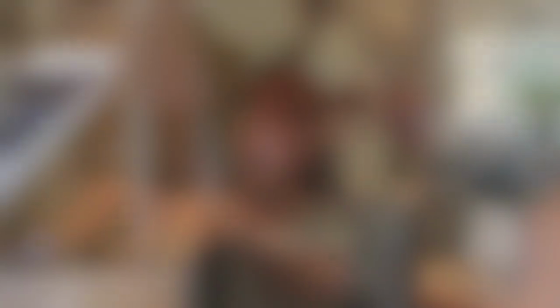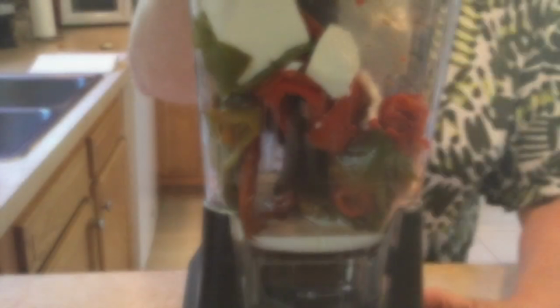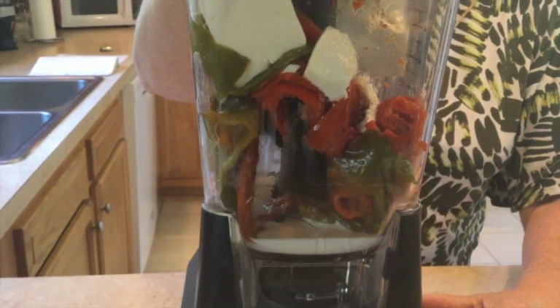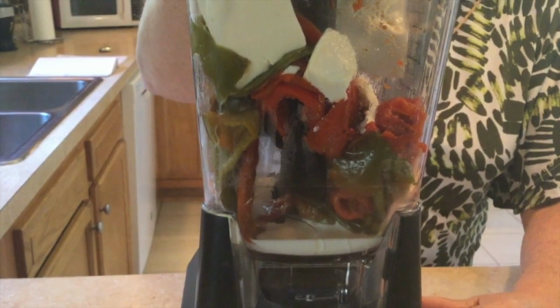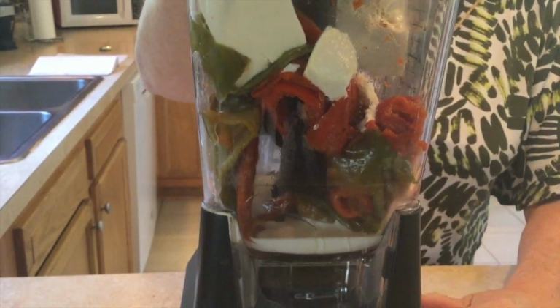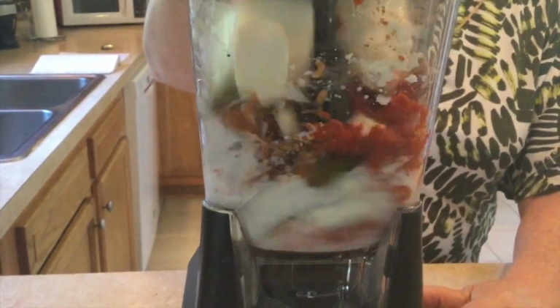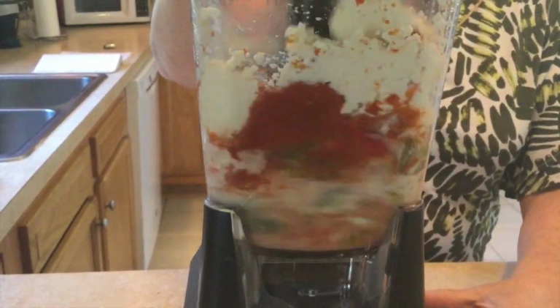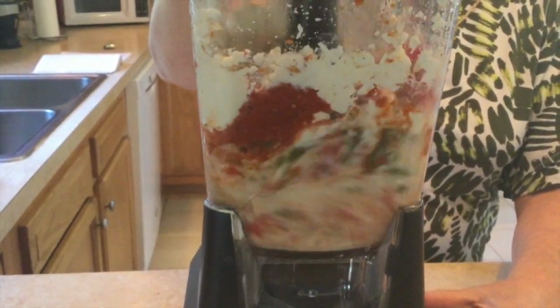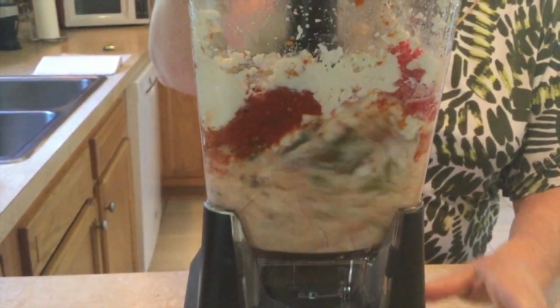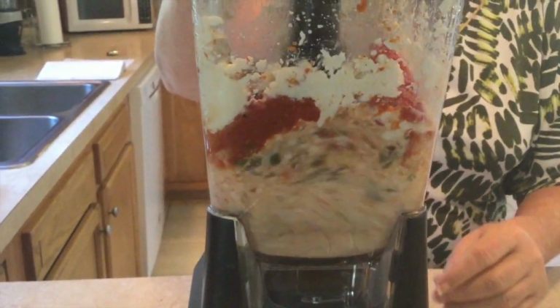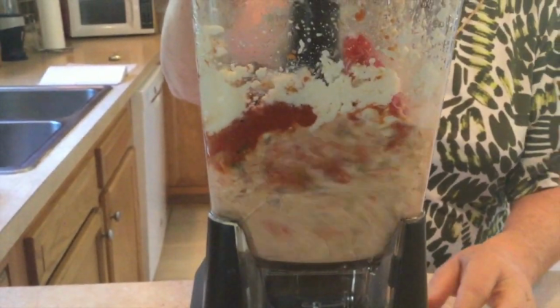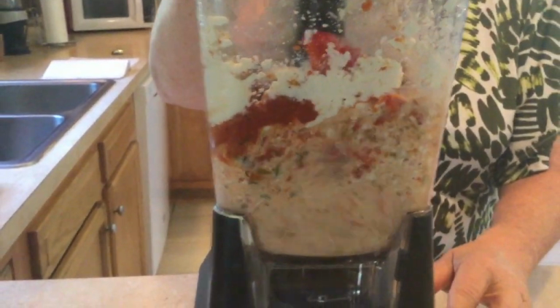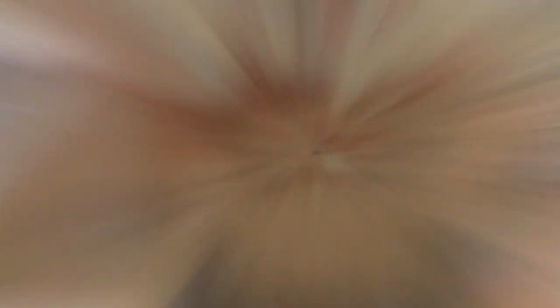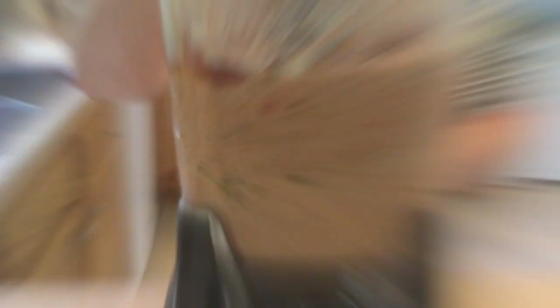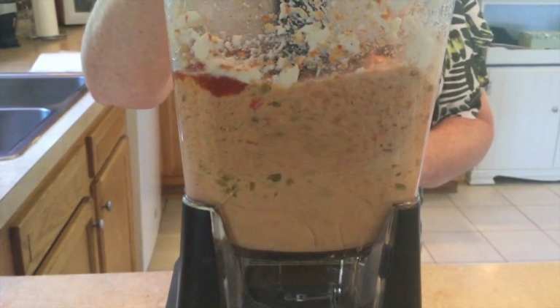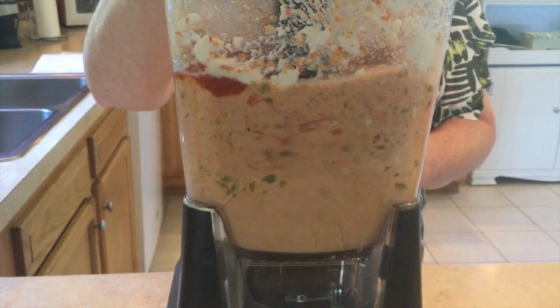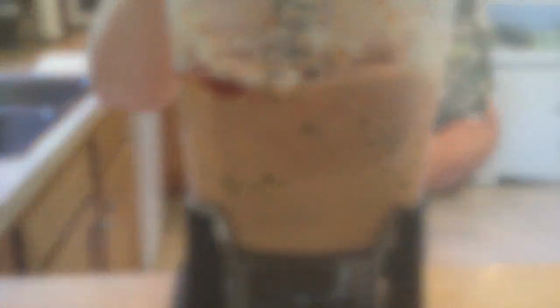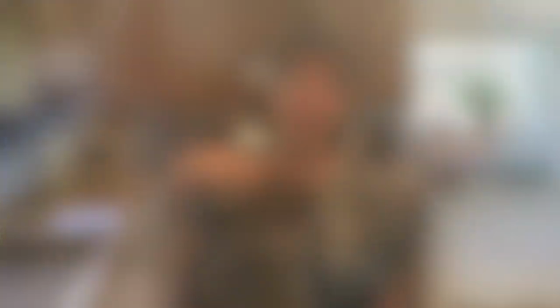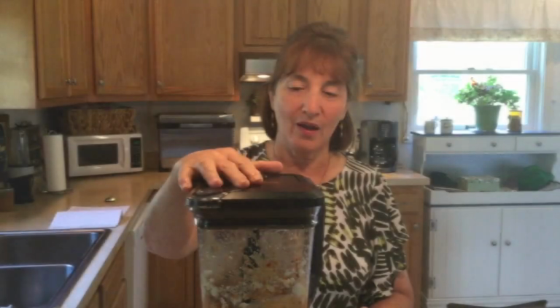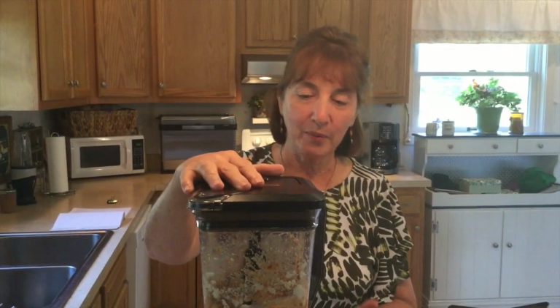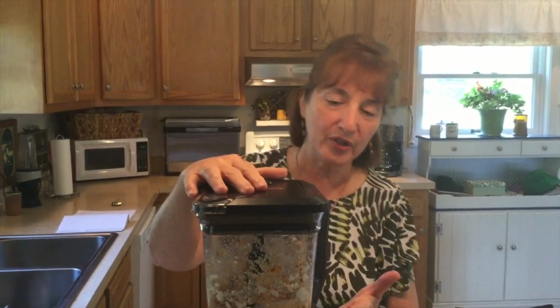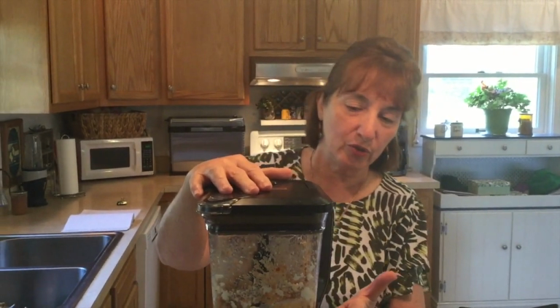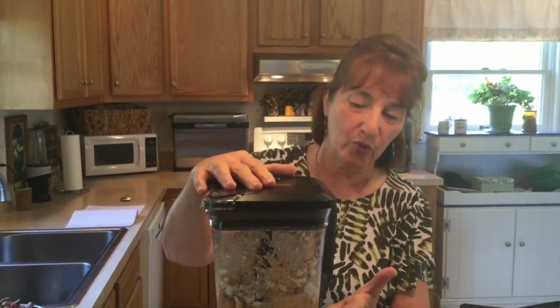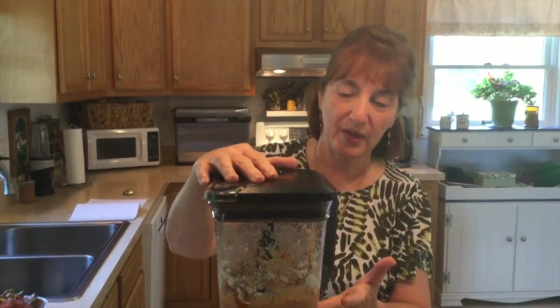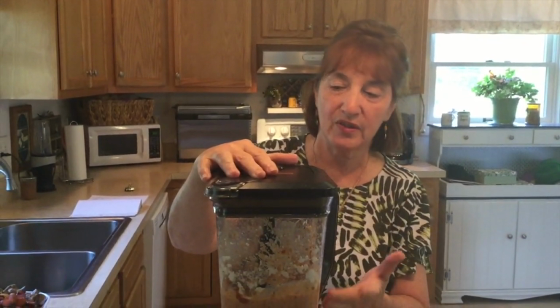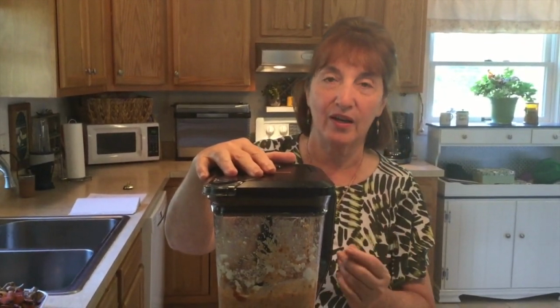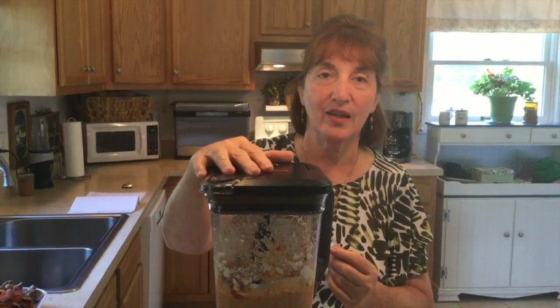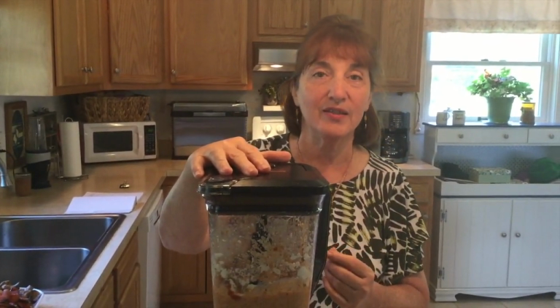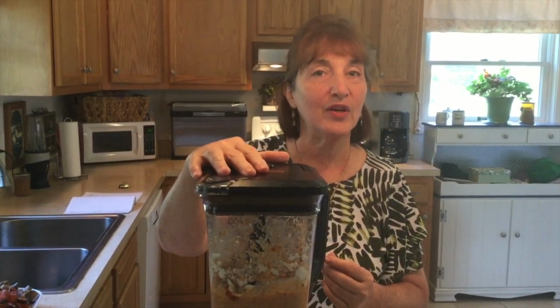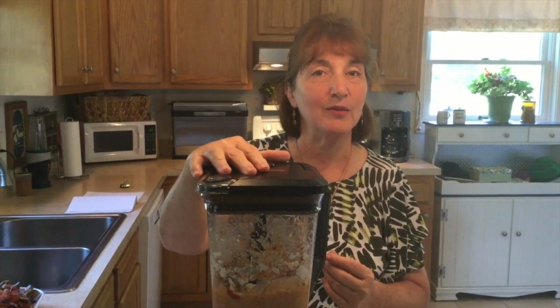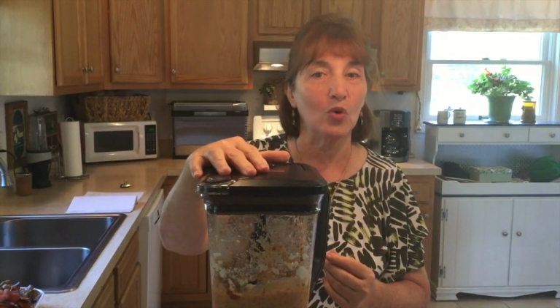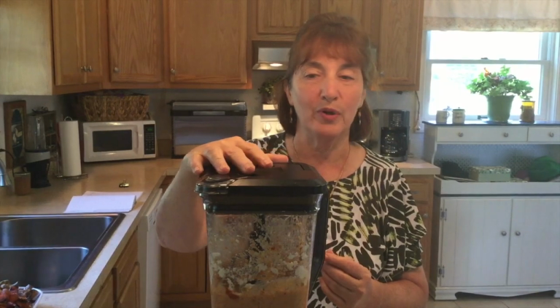Now let's turn on the blender and we'll see what happens together. I'm going to scrape down the sides and see if I need more milk.